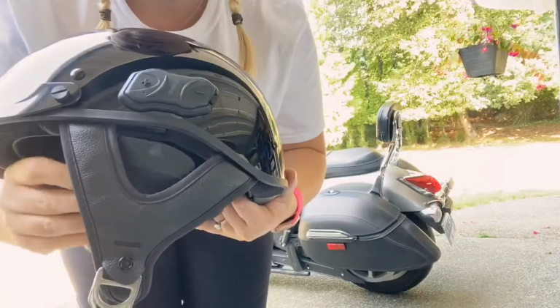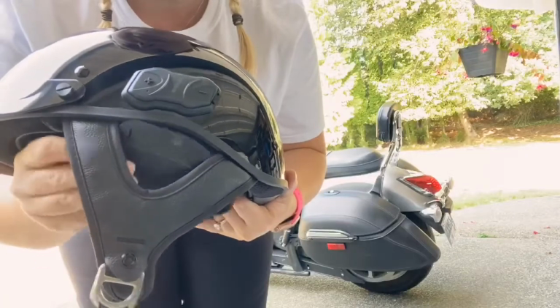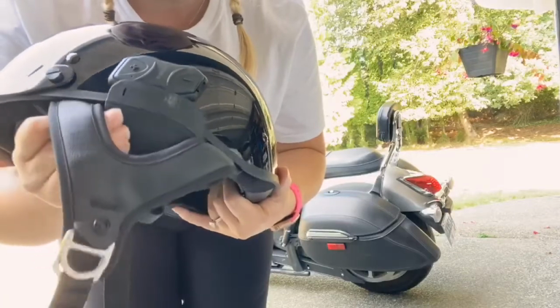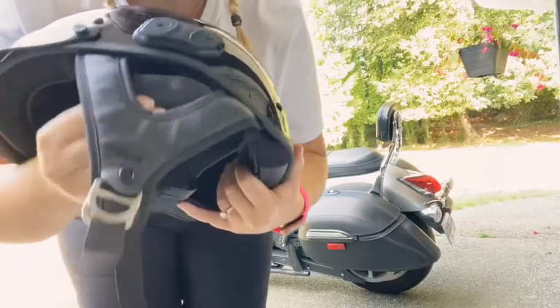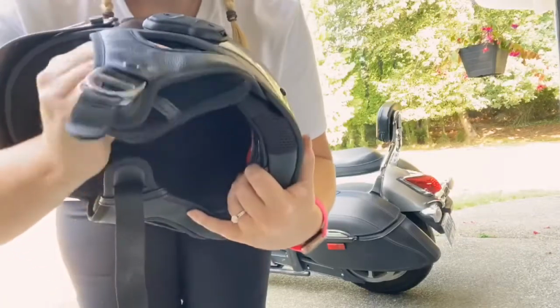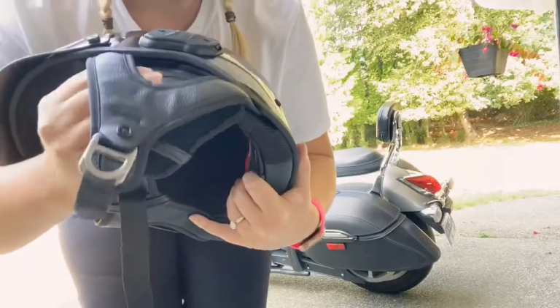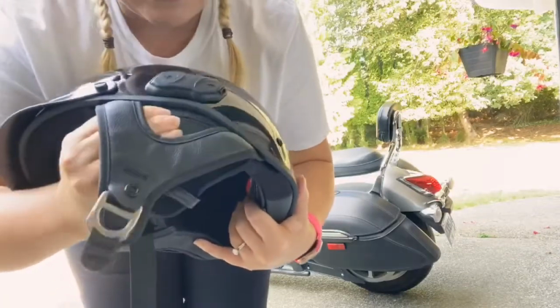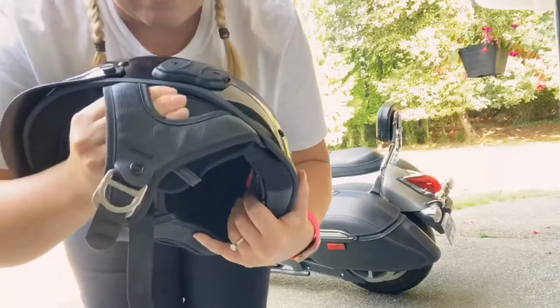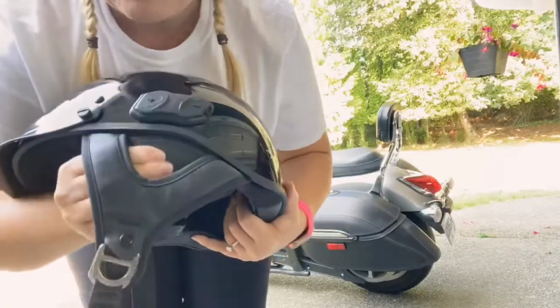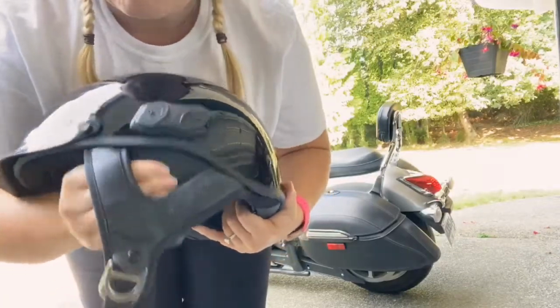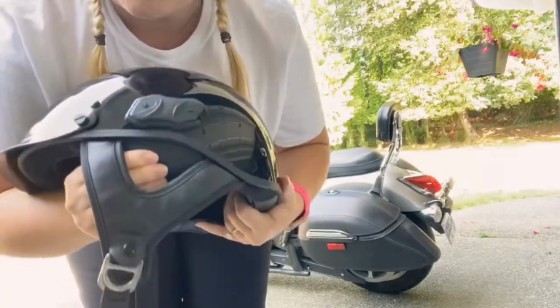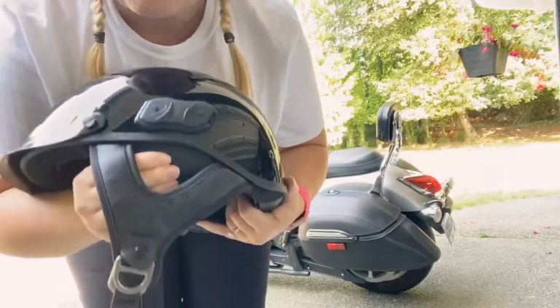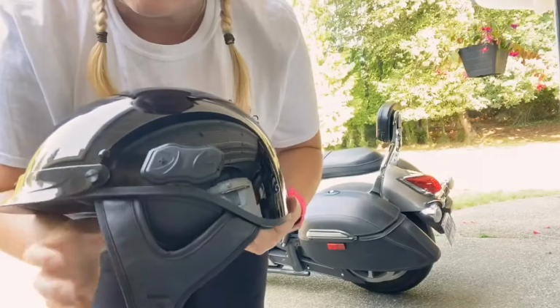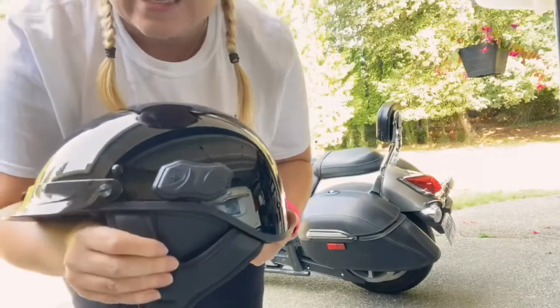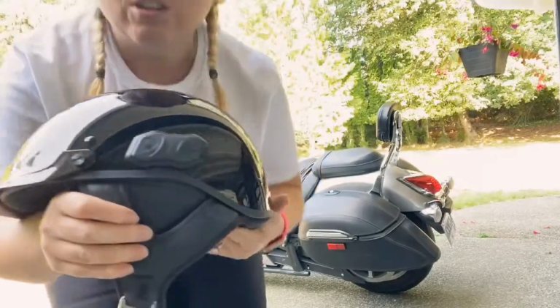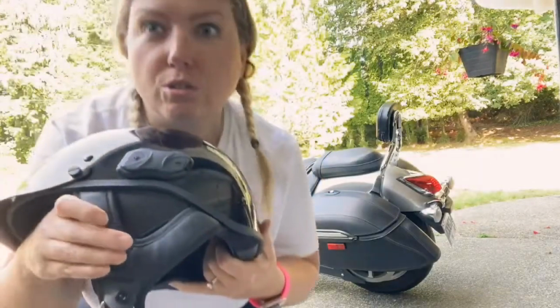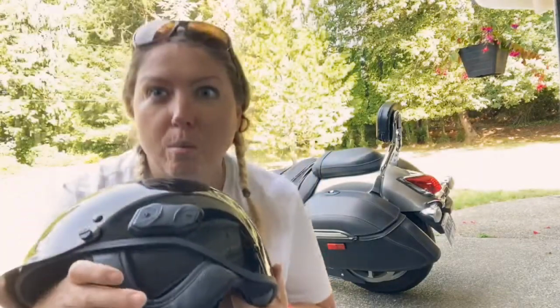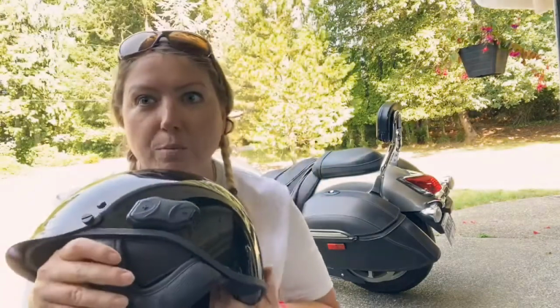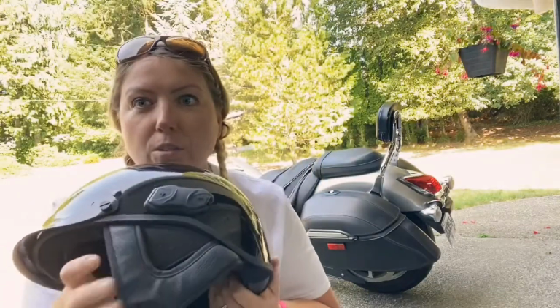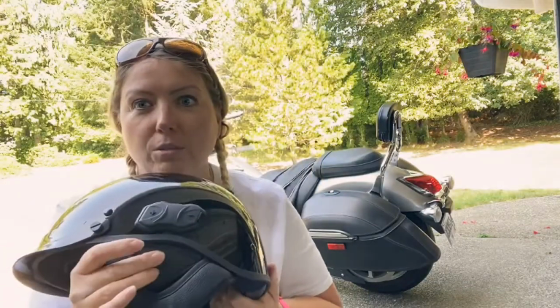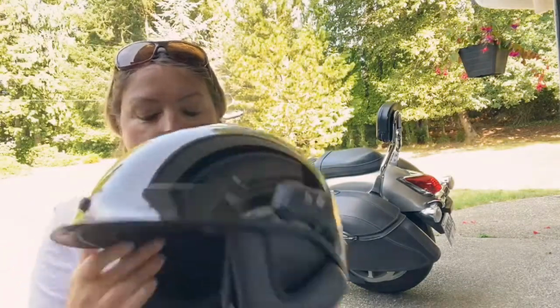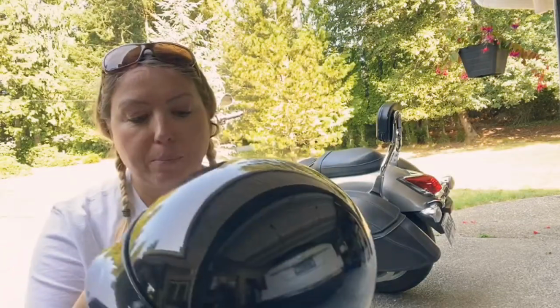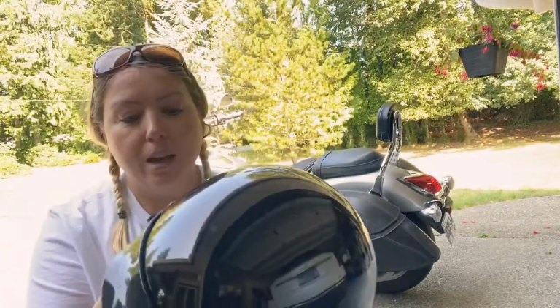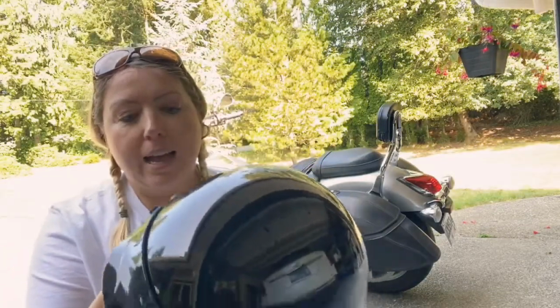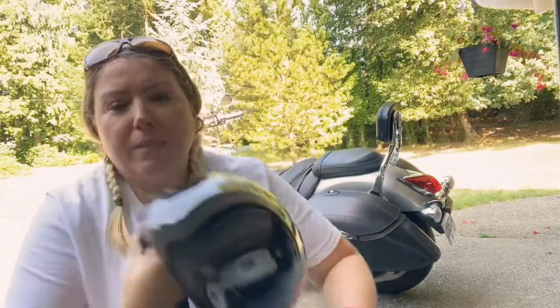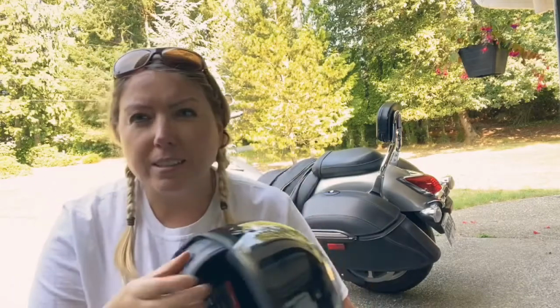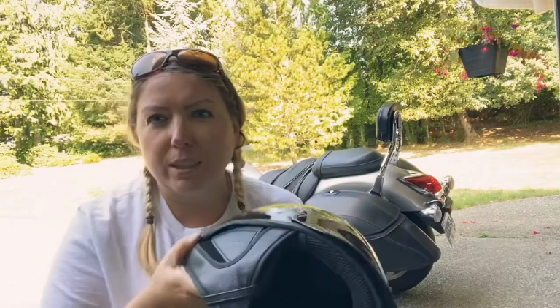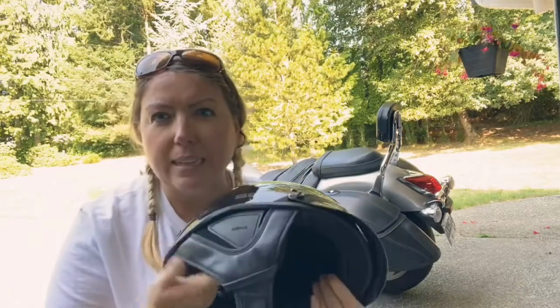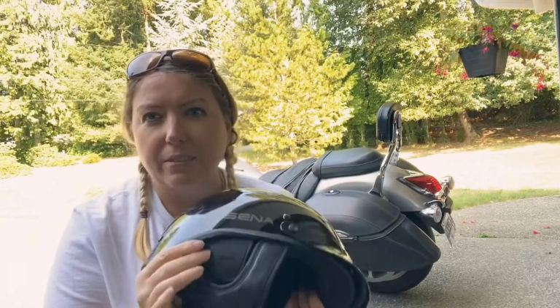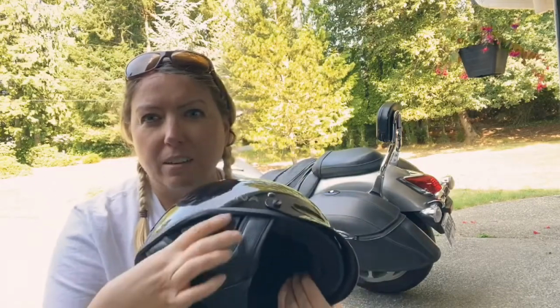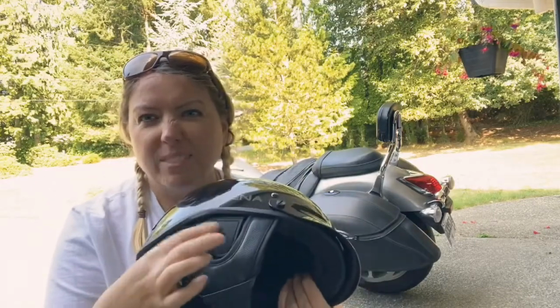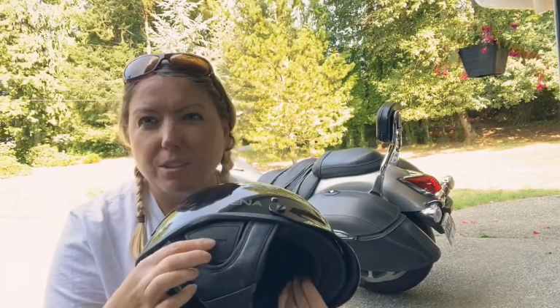I love having the ear flaps on because I find I can hear so much better when I do have them in. It does come with a second set of ear covers as well.